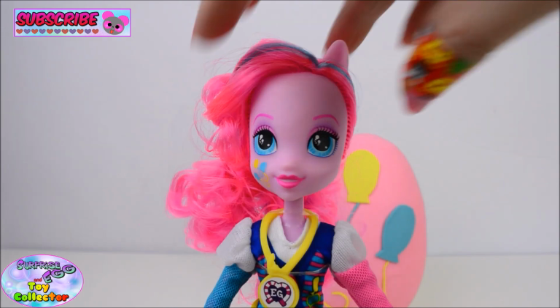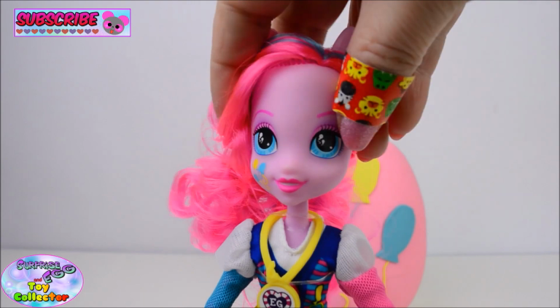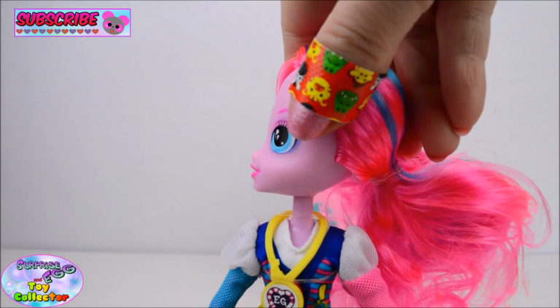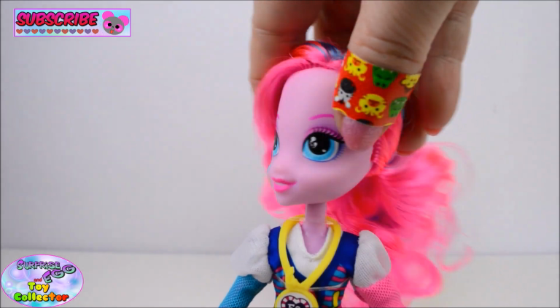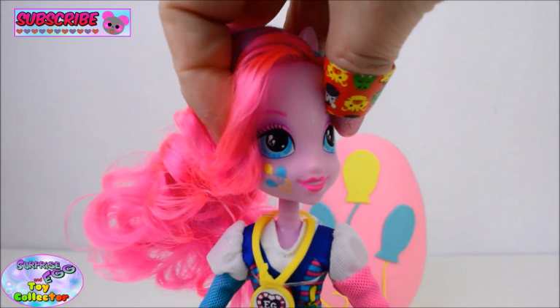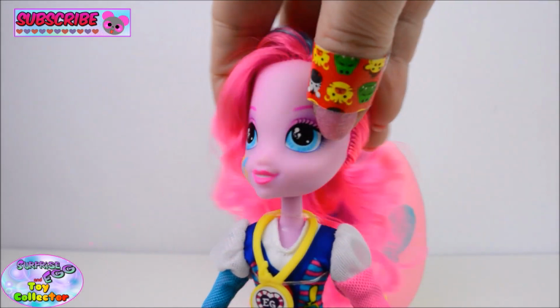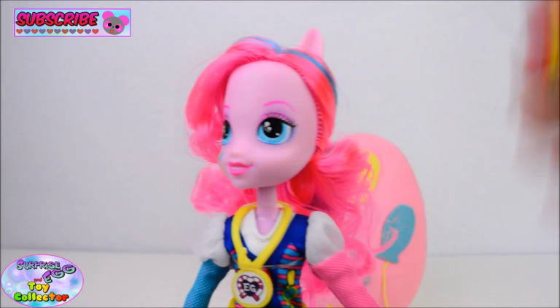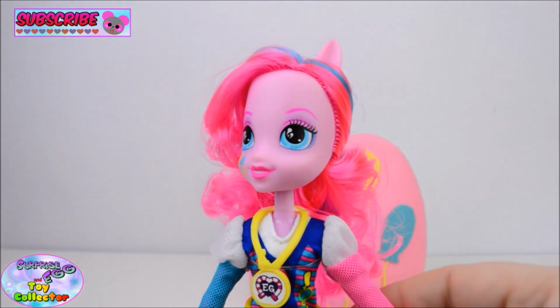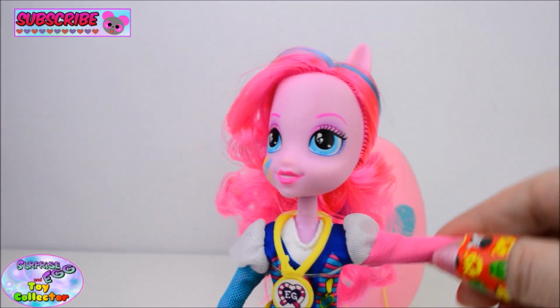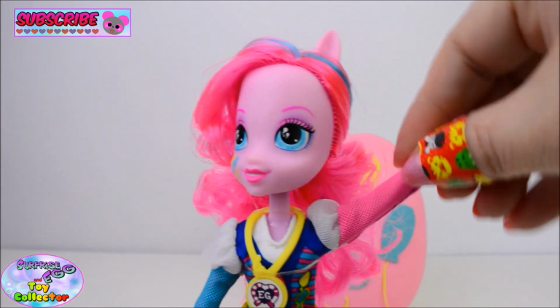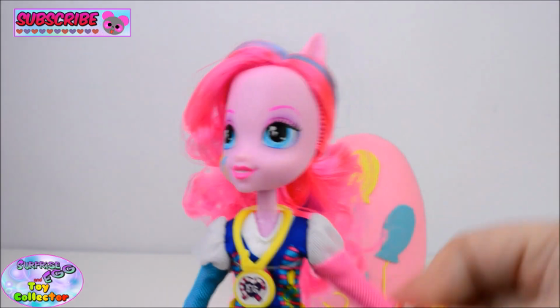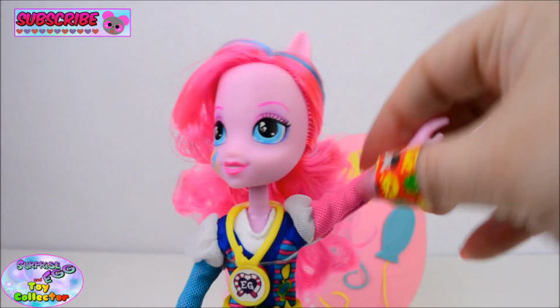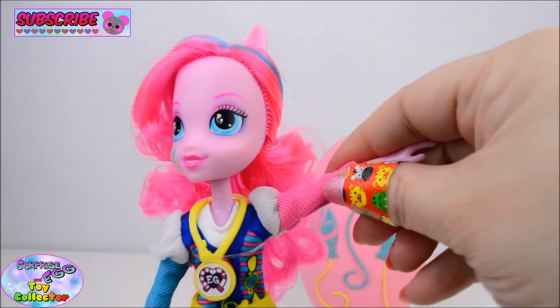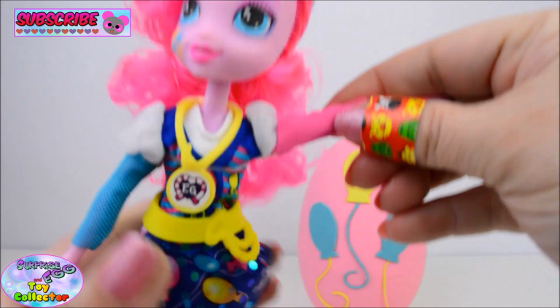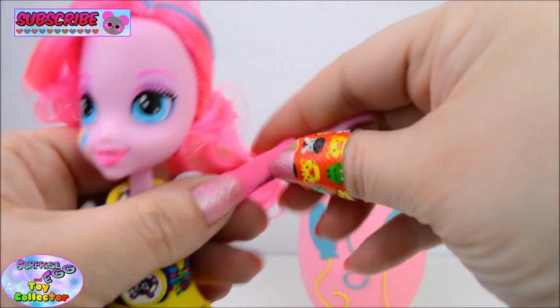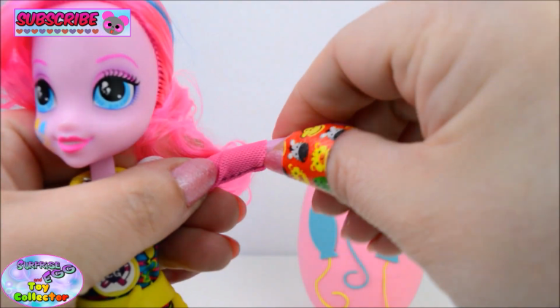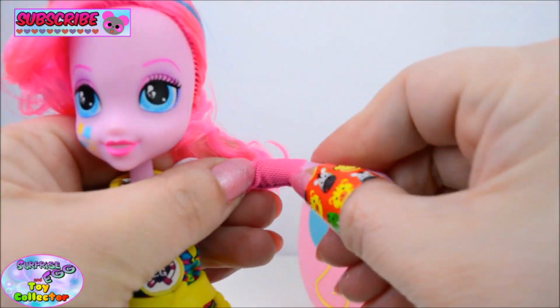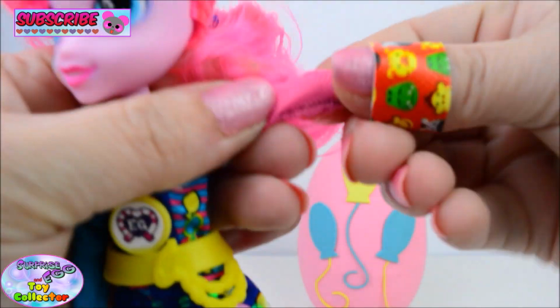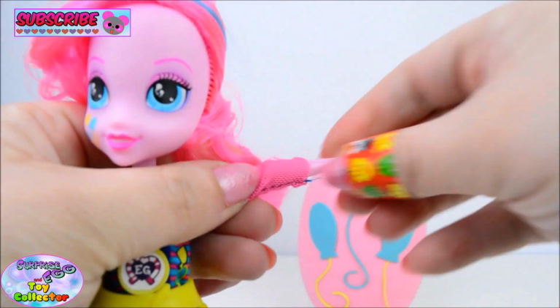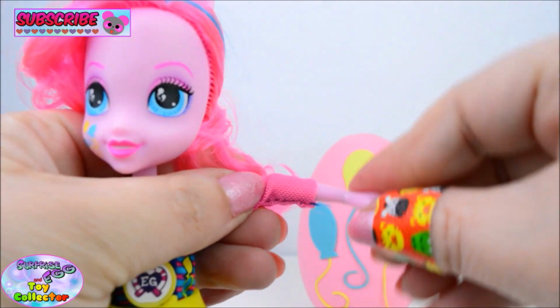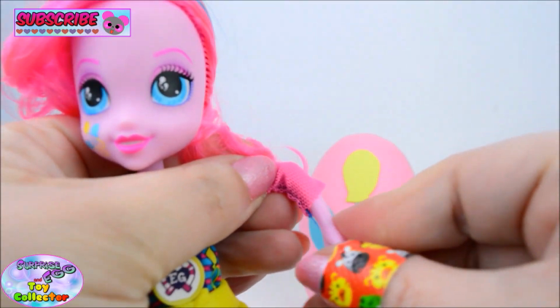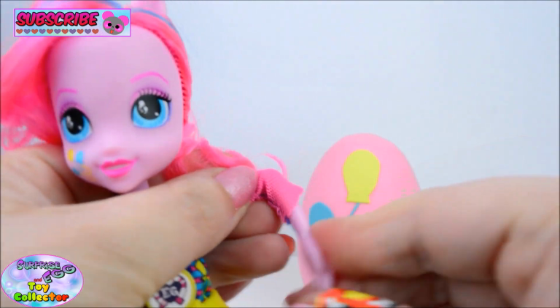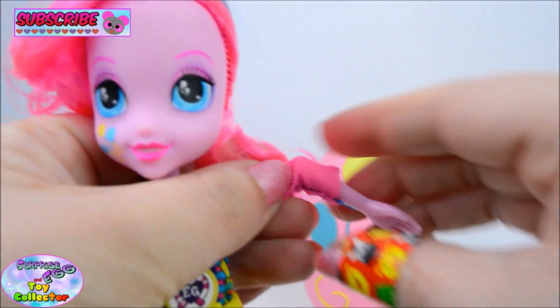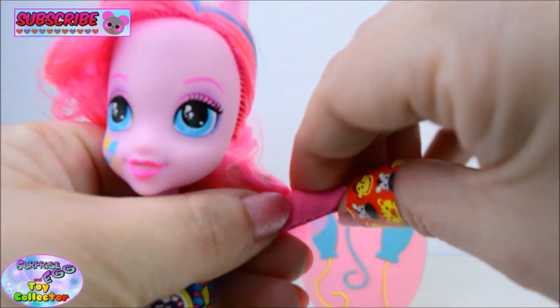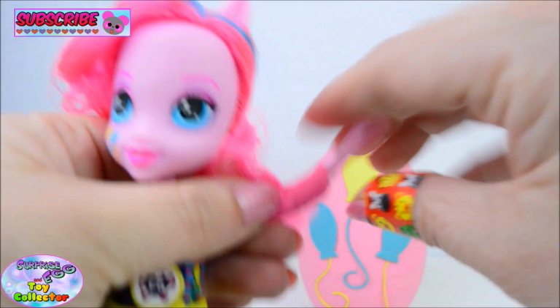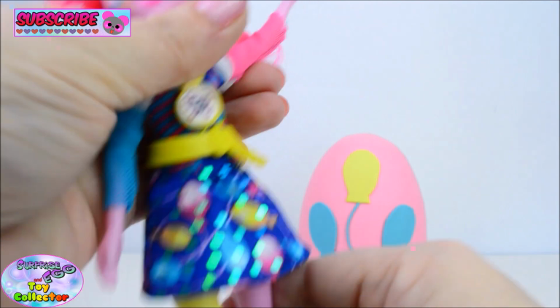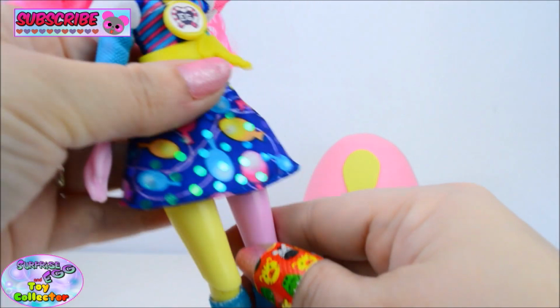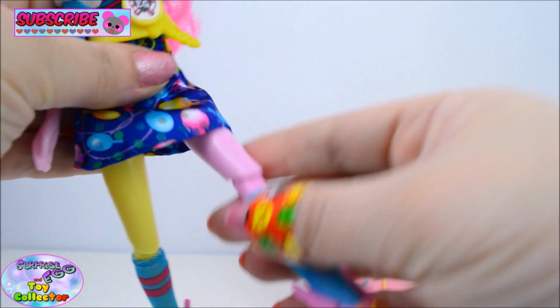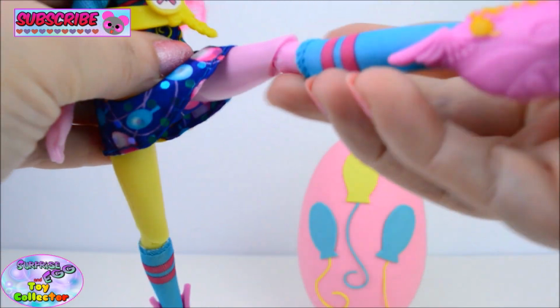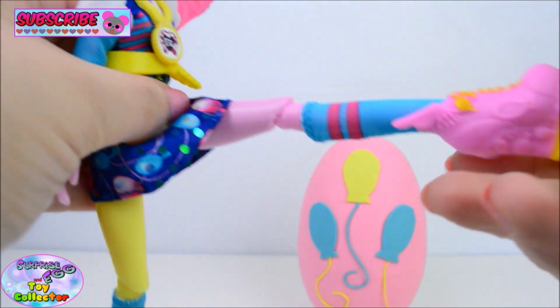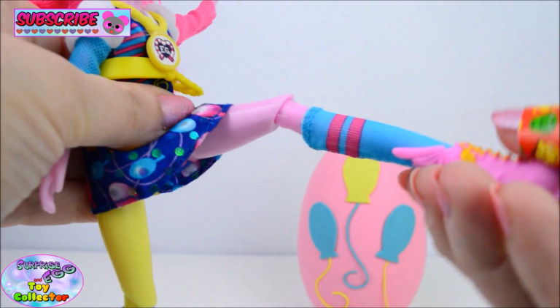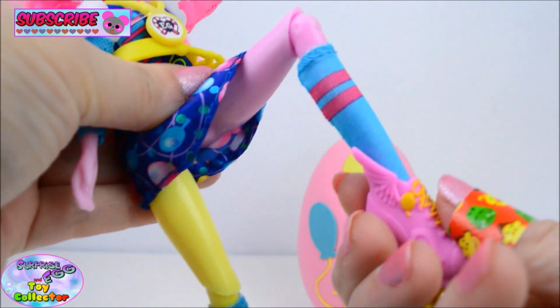So you can move the head, you can pose the shoulders, the elbows, the hips, and the knees.